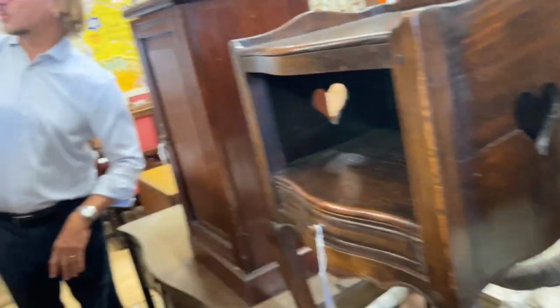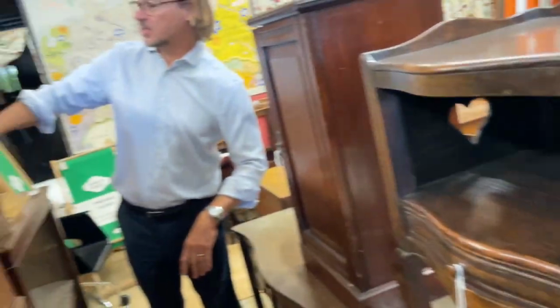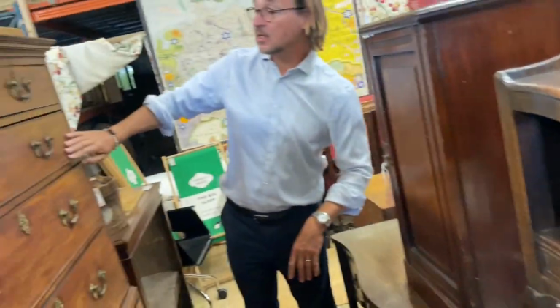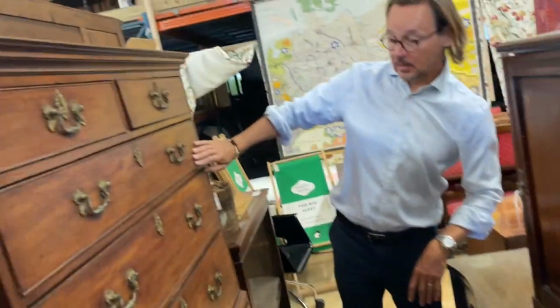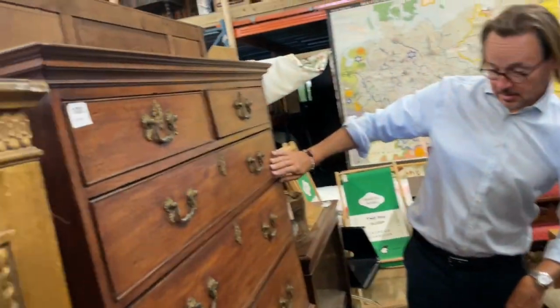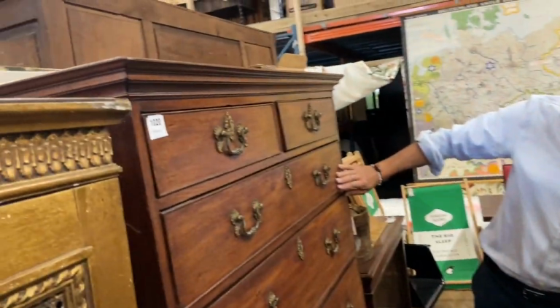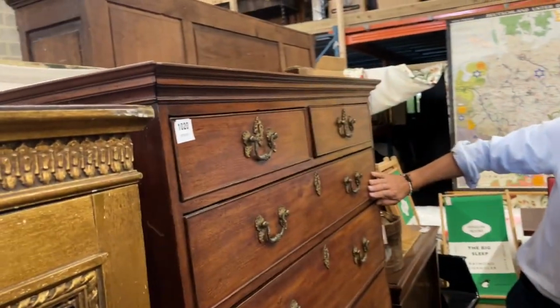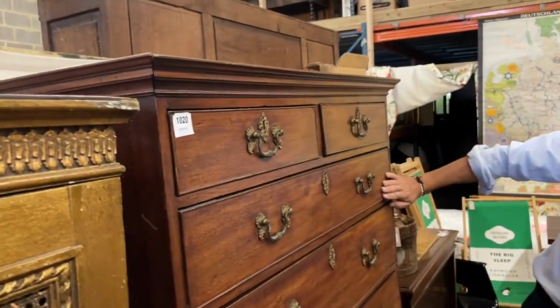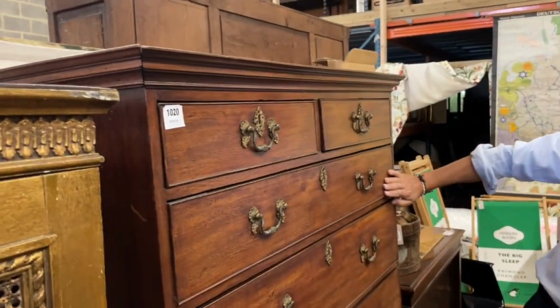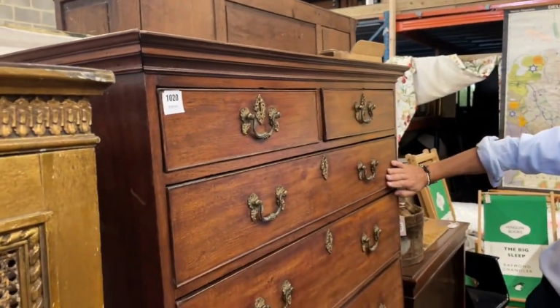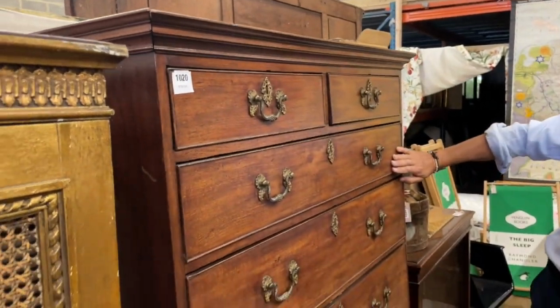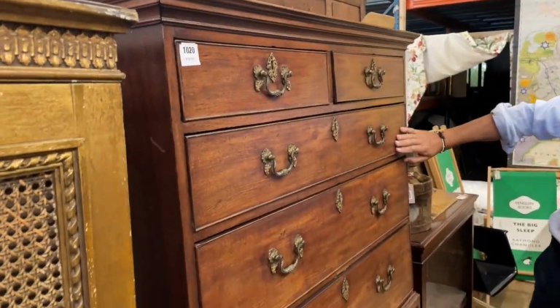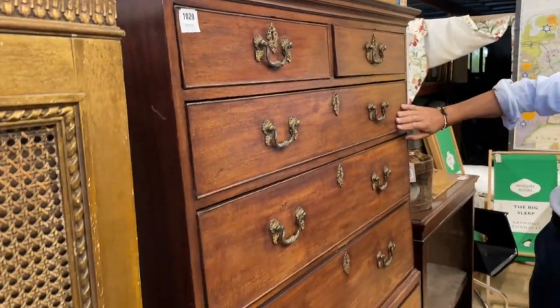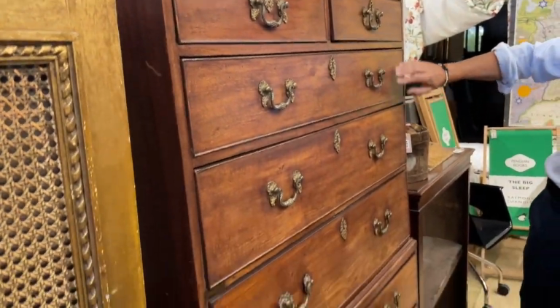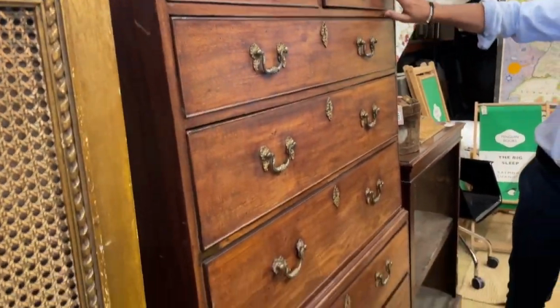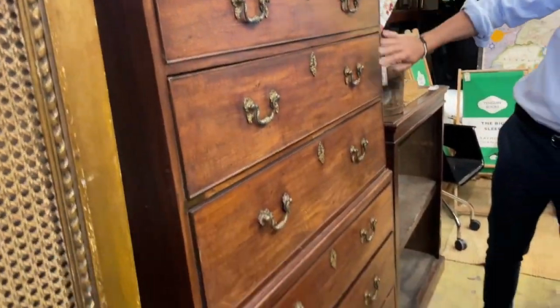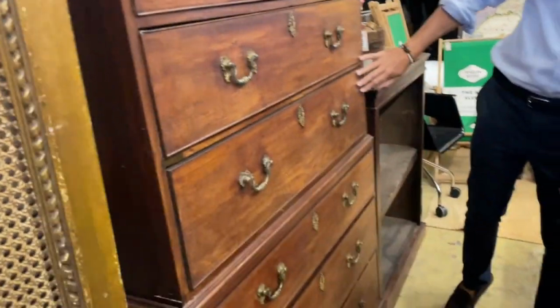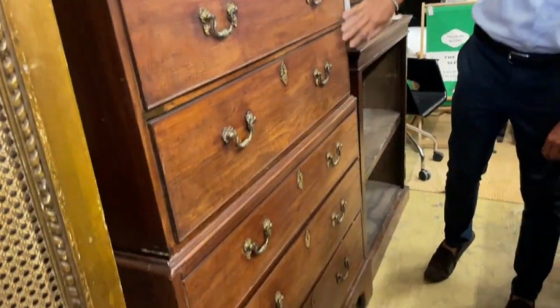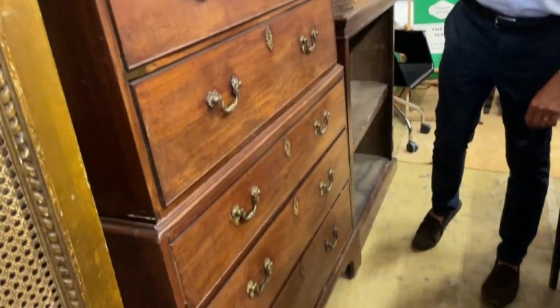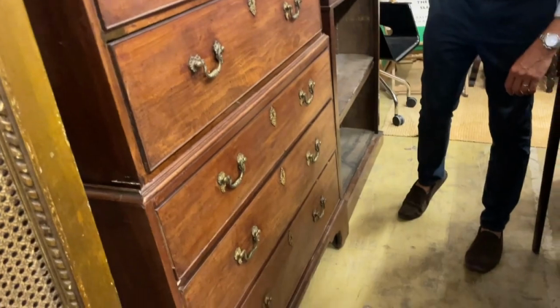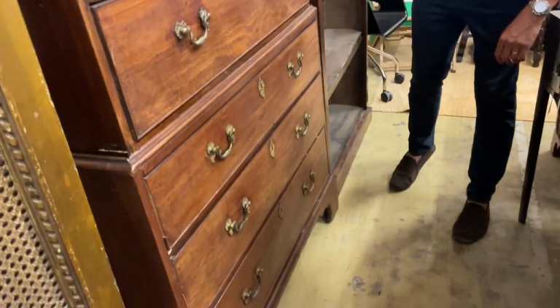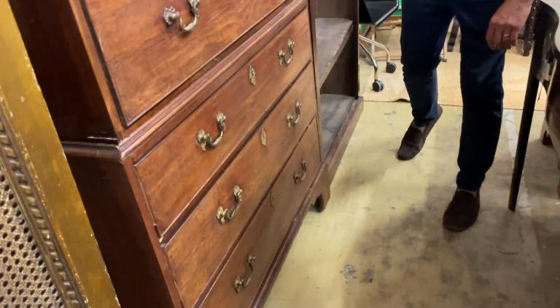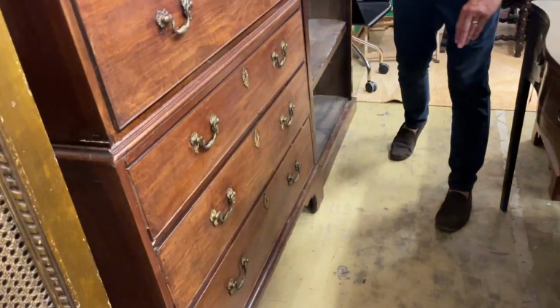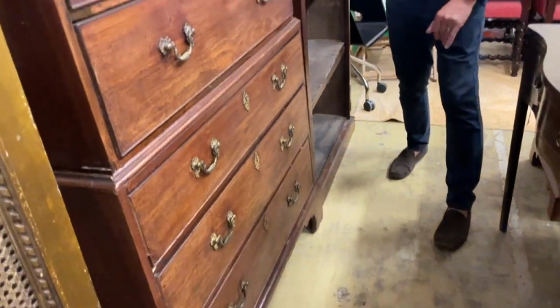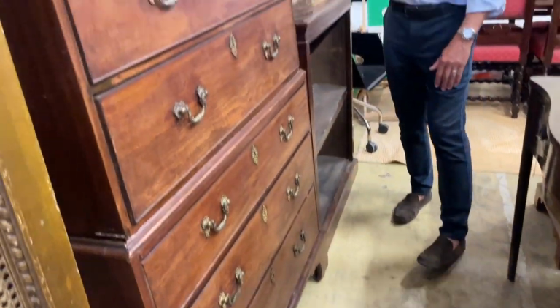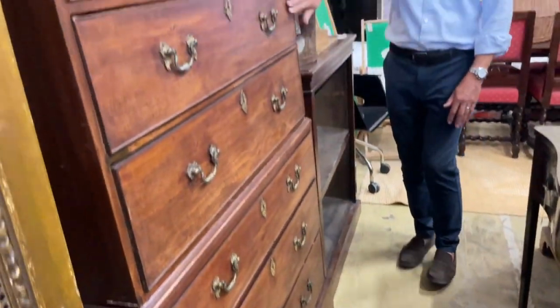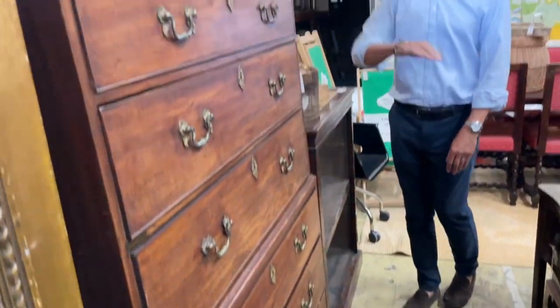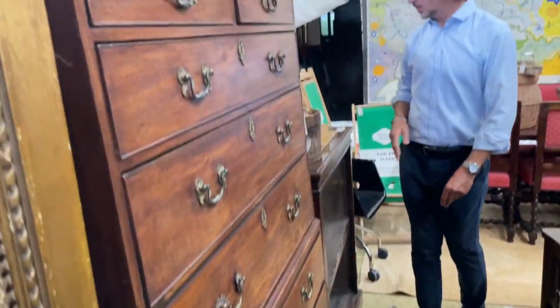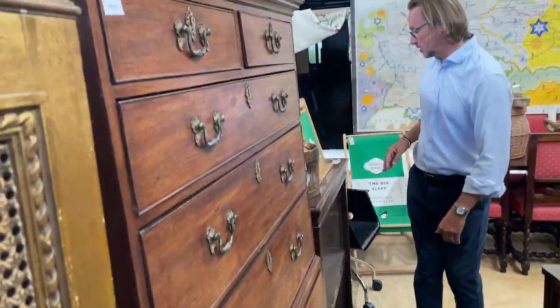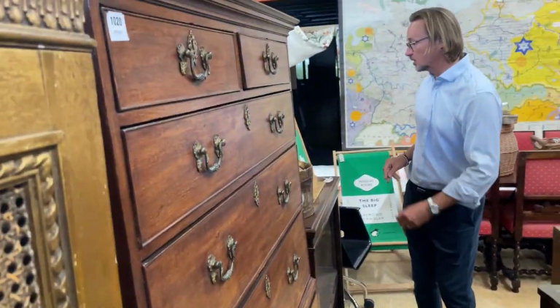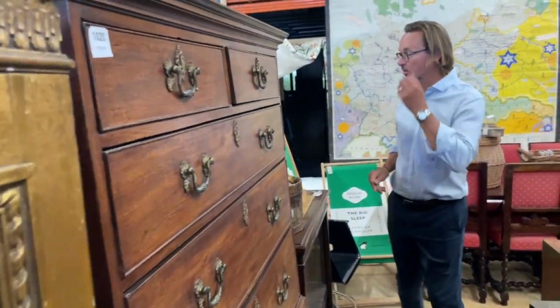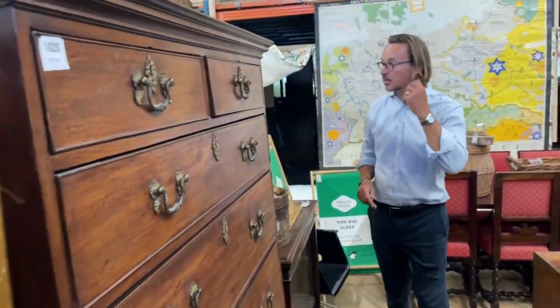Anyway, let's keep going. This is lot 1020 — George III mahogany chest on chest. Not a bad color, it needs a bit of a polish, but it's quite a nice thing with quite a nice color to it.